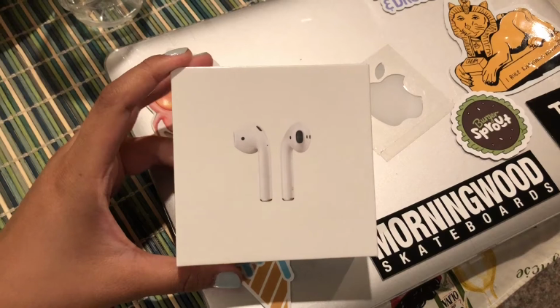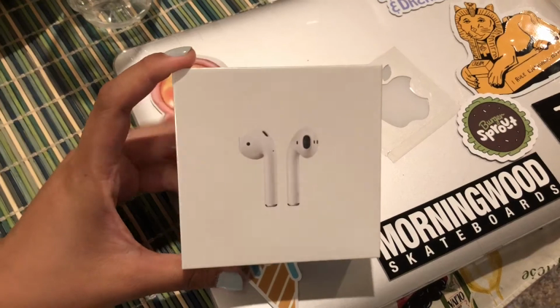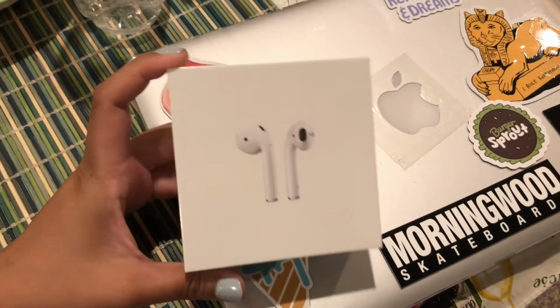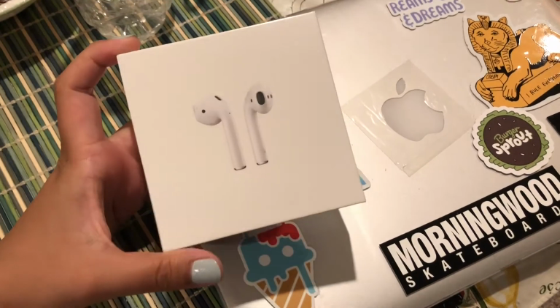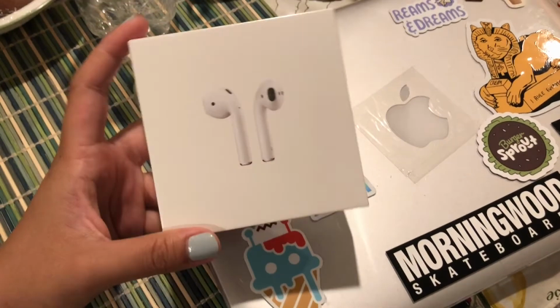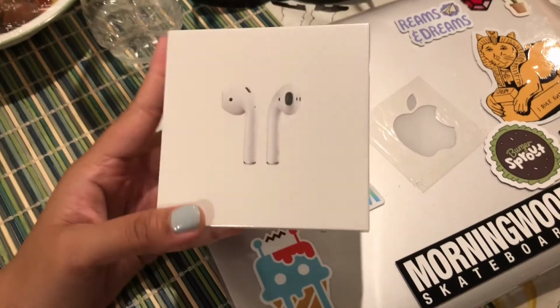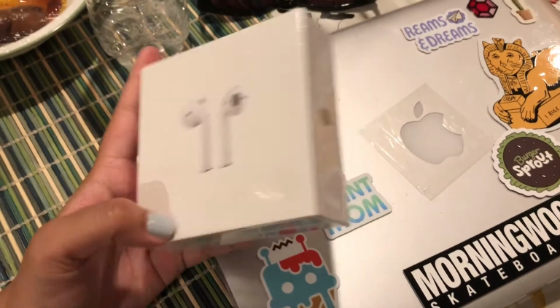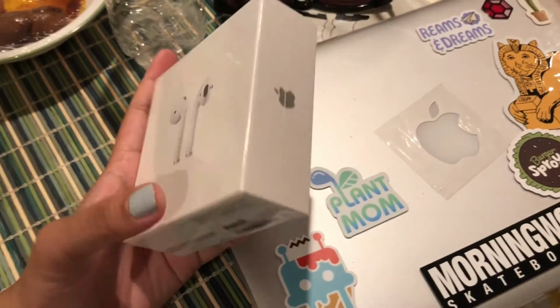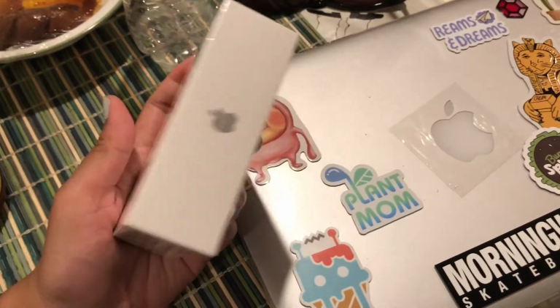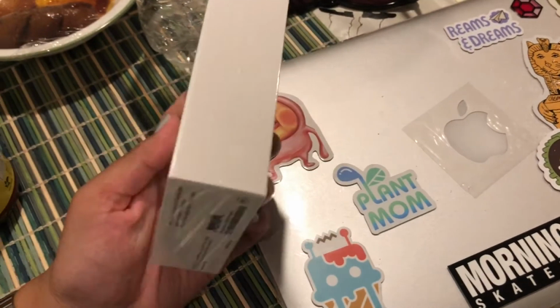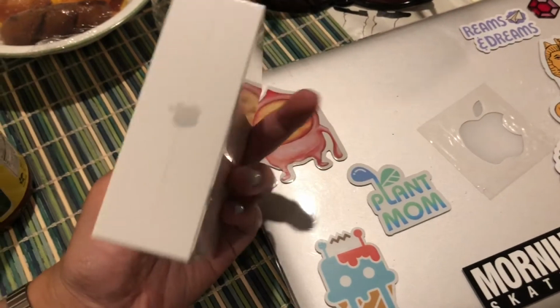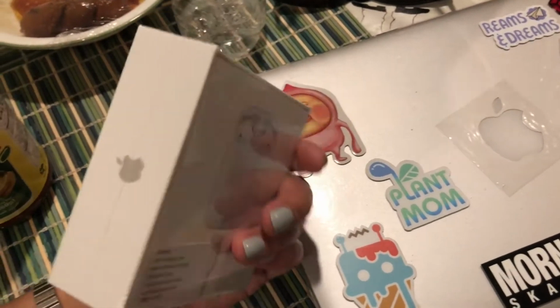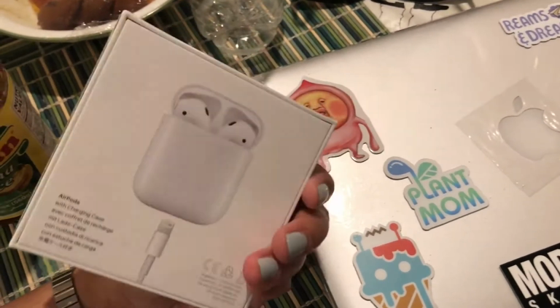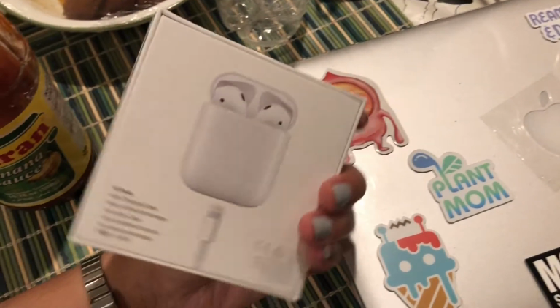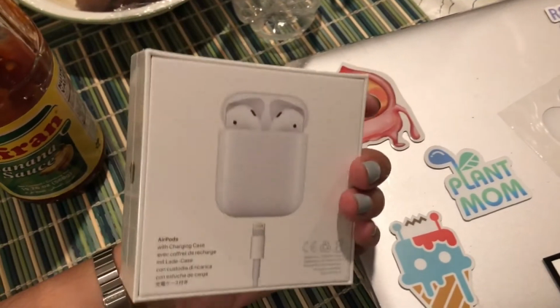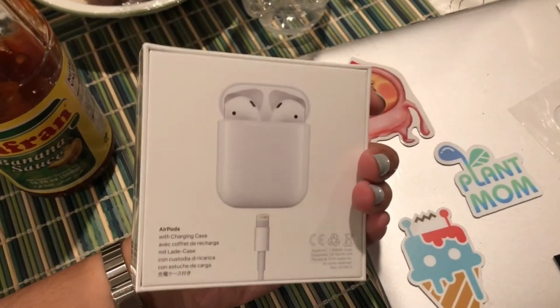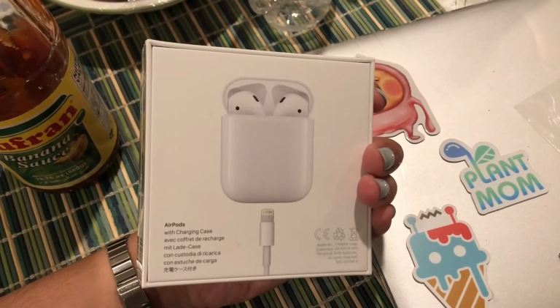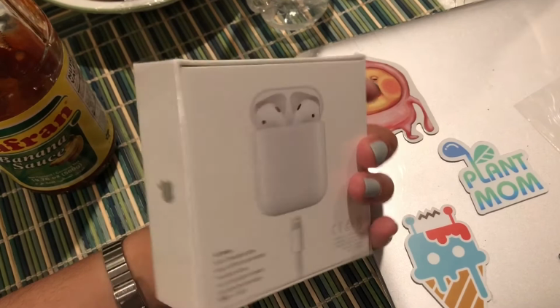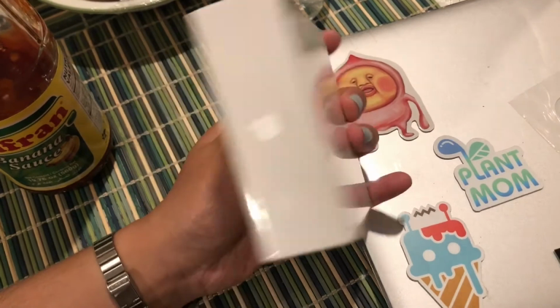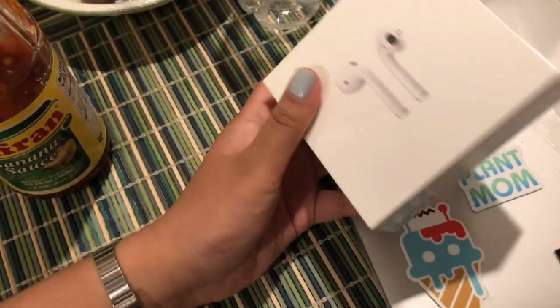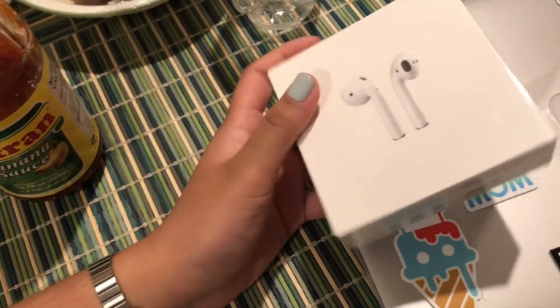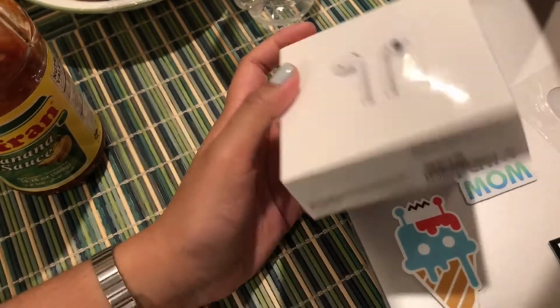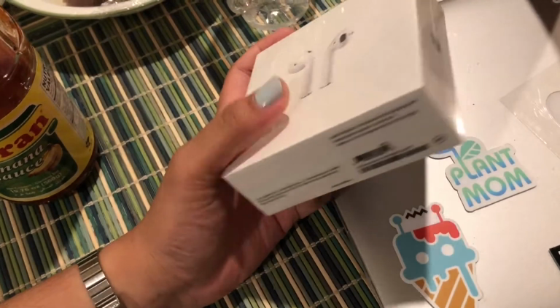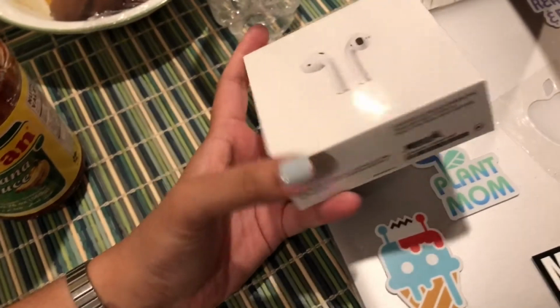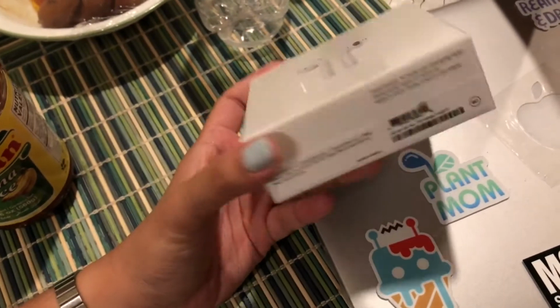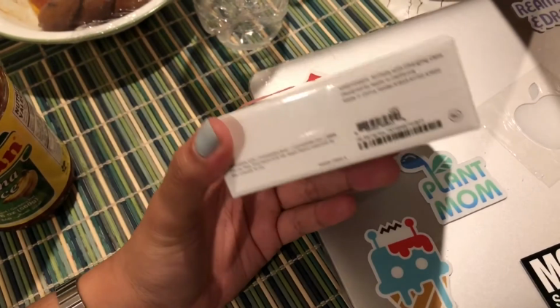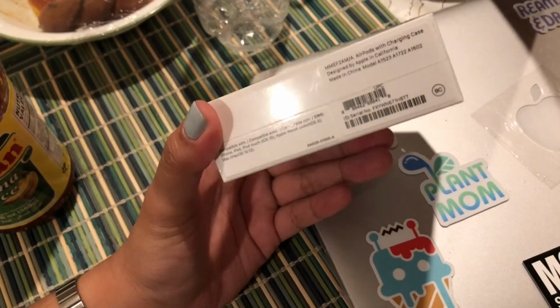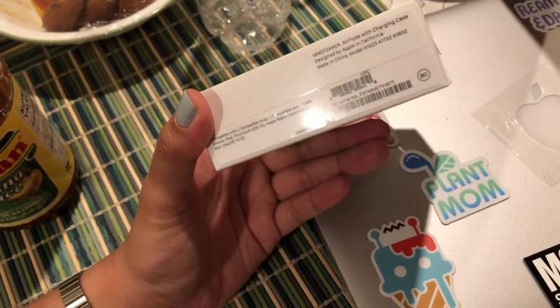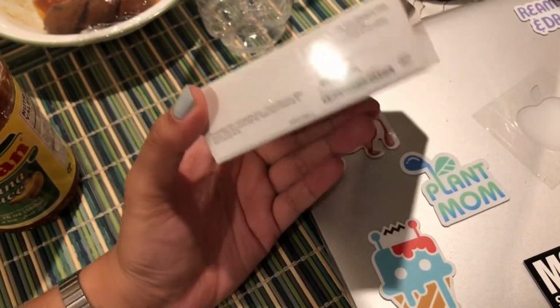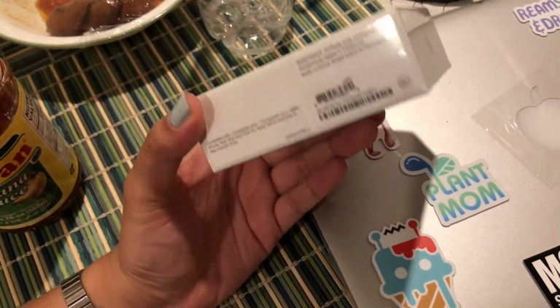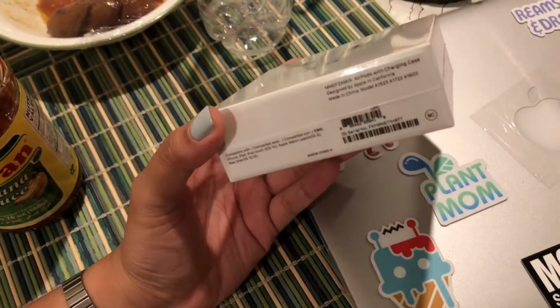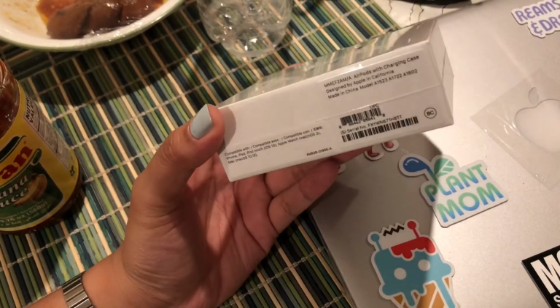Hey guys, so this is the Apple AirPods that I just got for my graduation, and yeah, we're gonna unbox it.